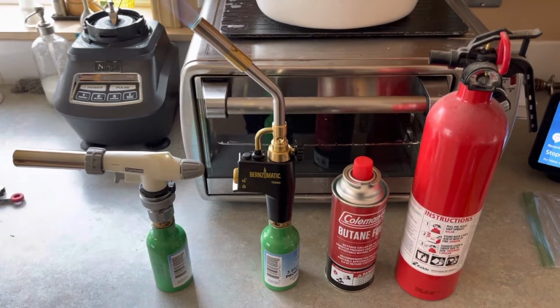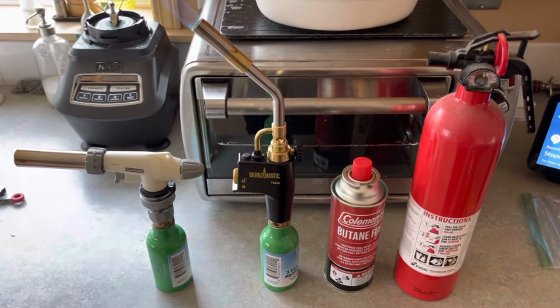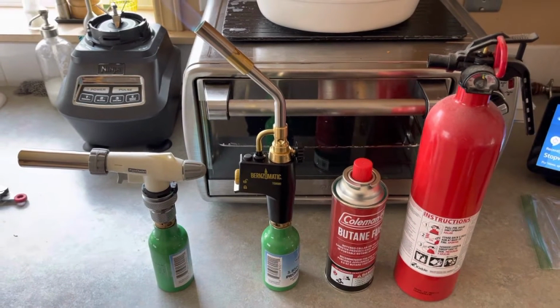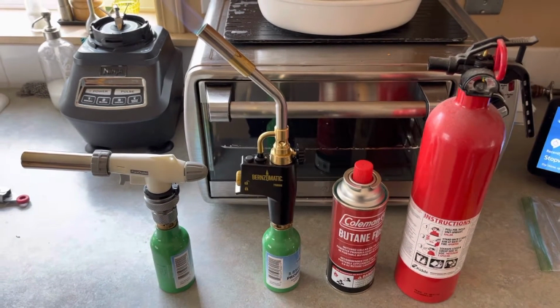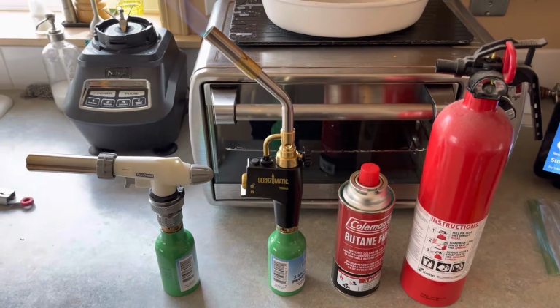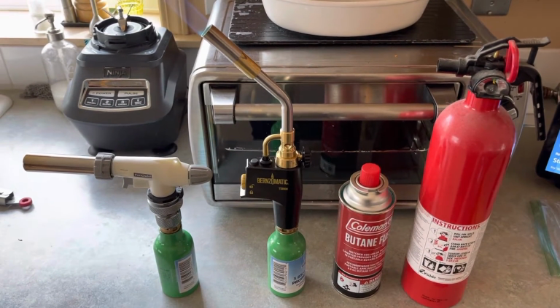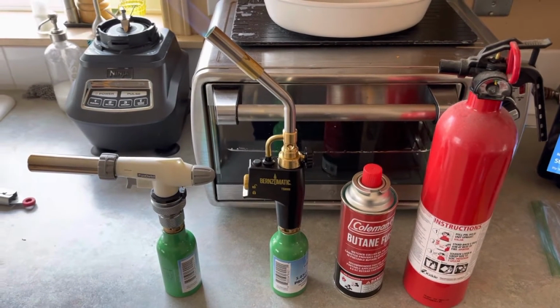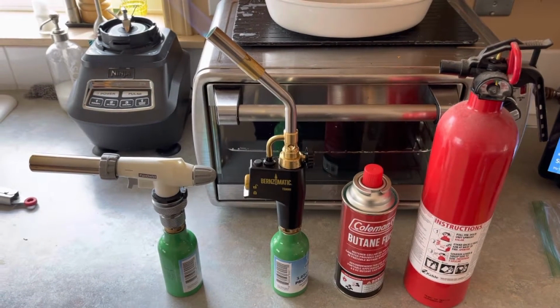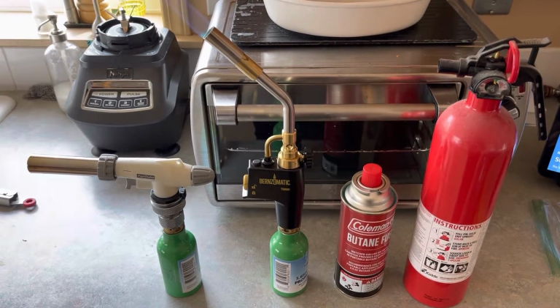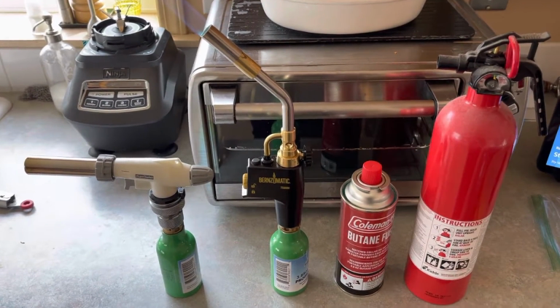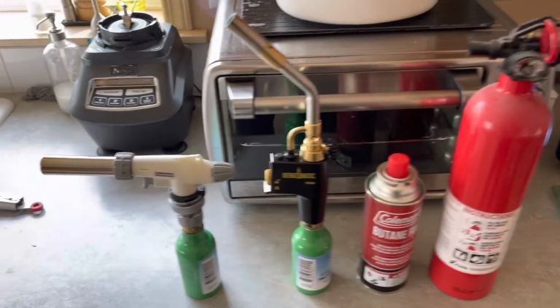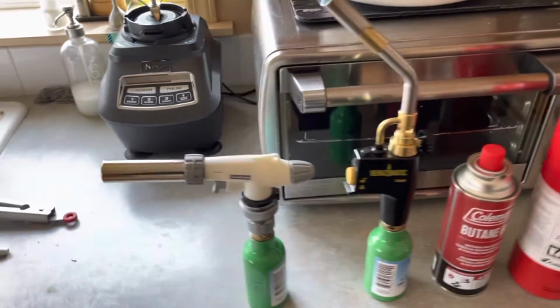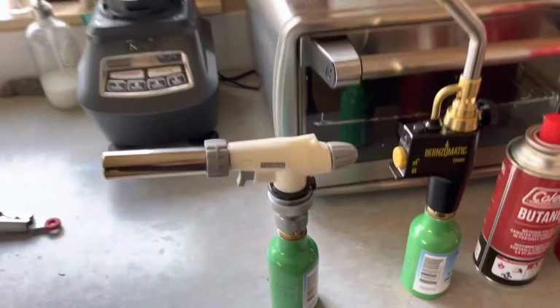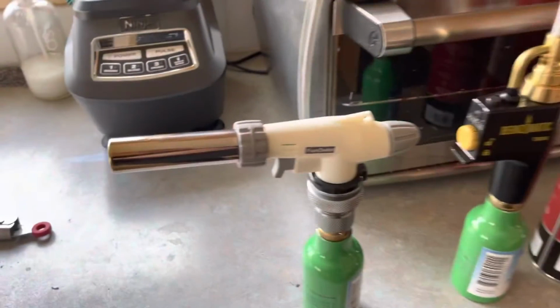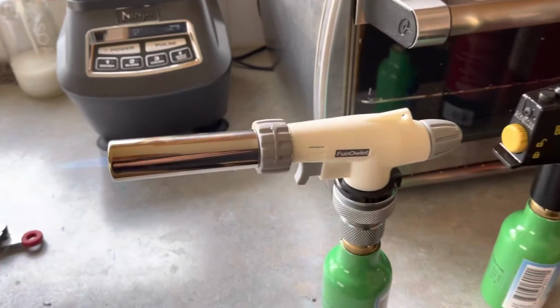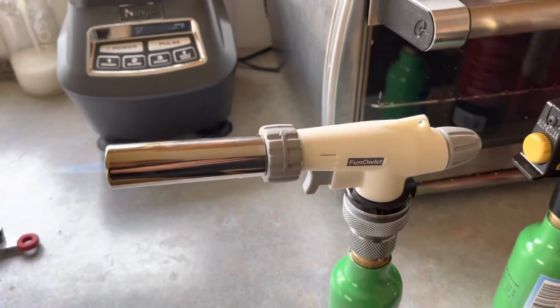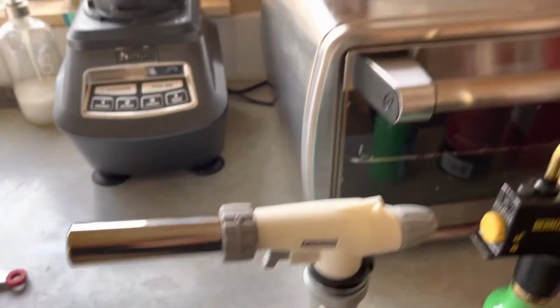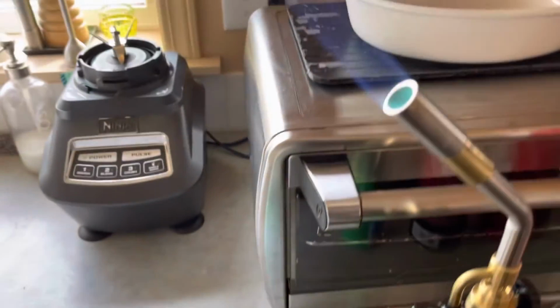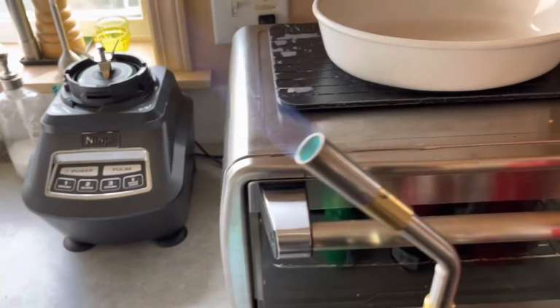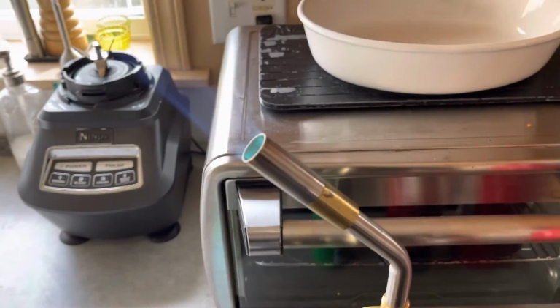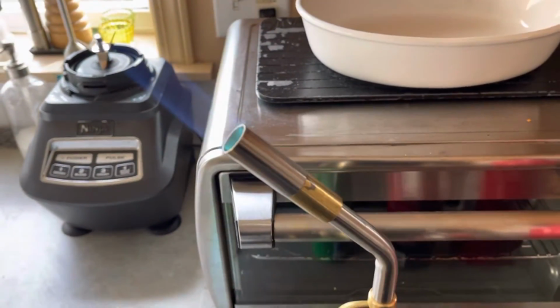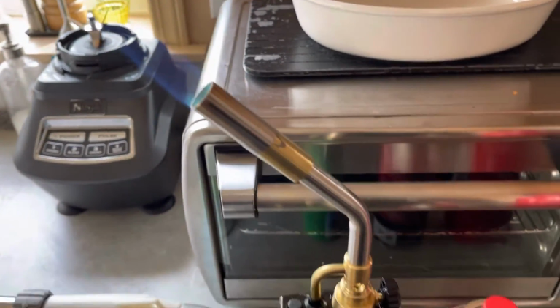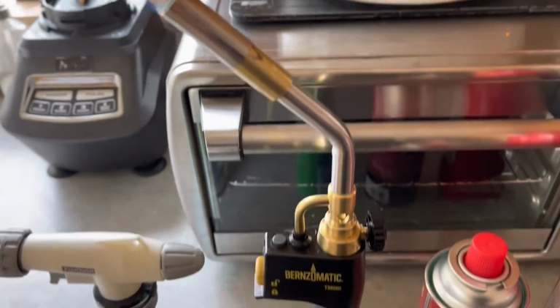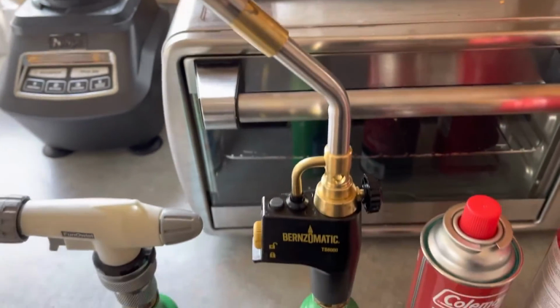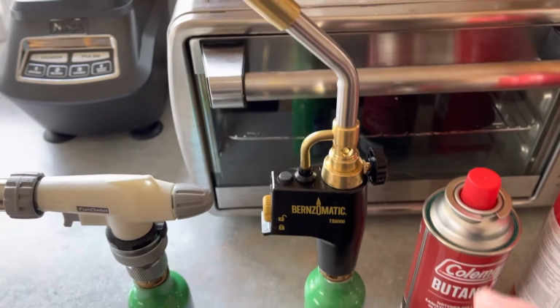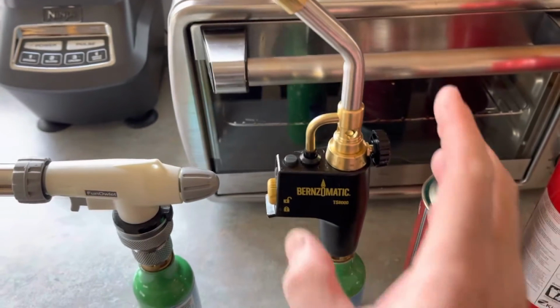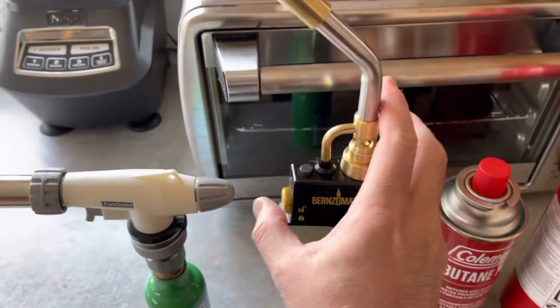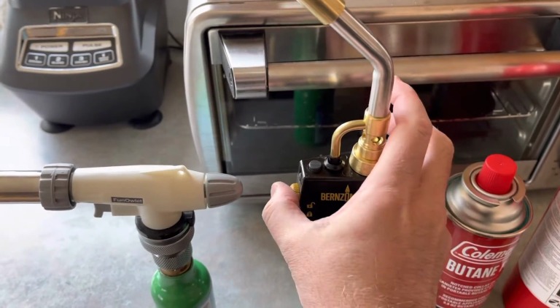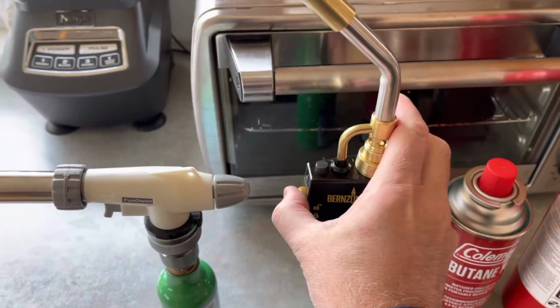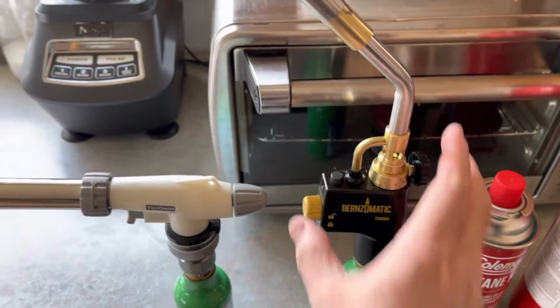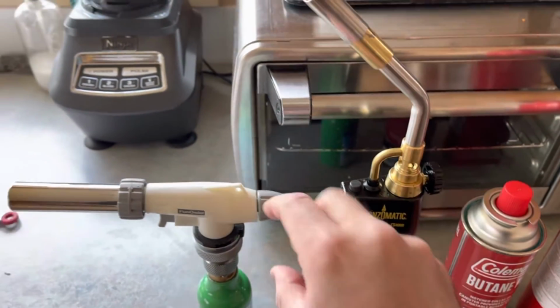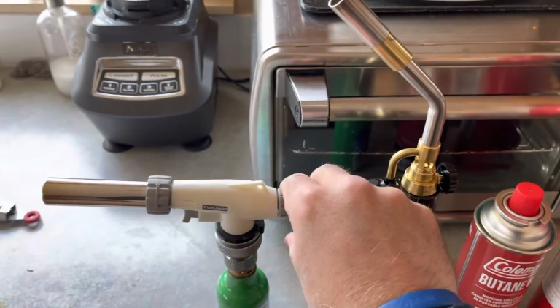Hey everybody, how are you doing today? You can see I've got some fires going. I've got two torches here that are running and I'm going to shut these off so I can focus on what I'm doing.